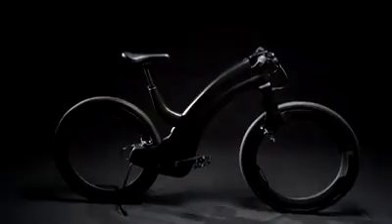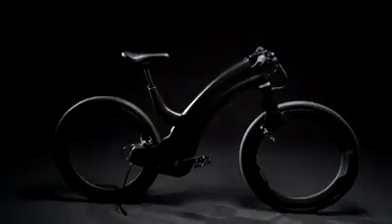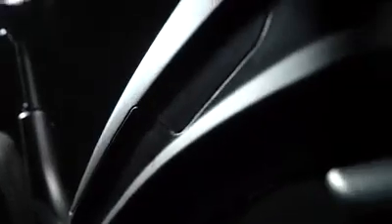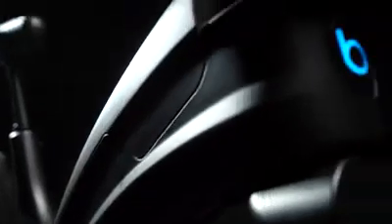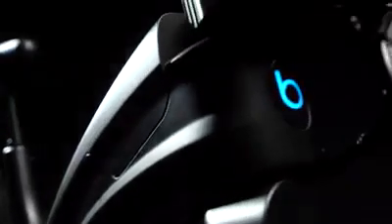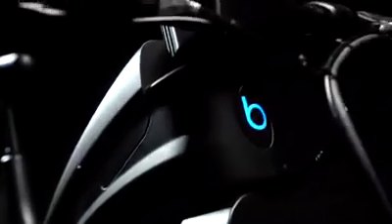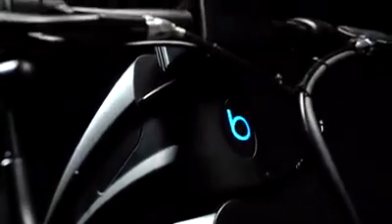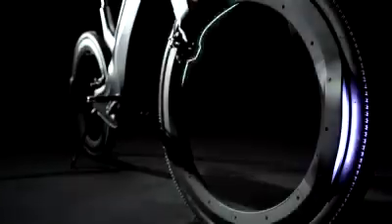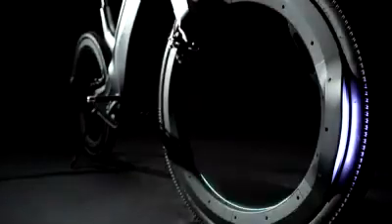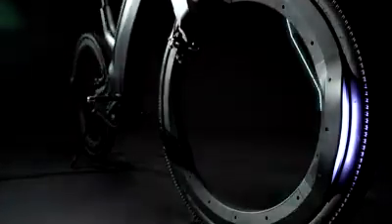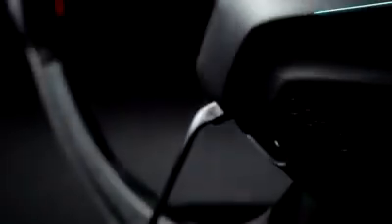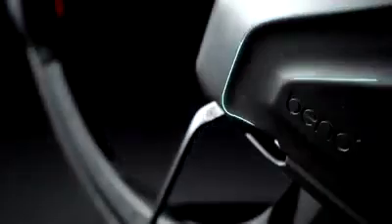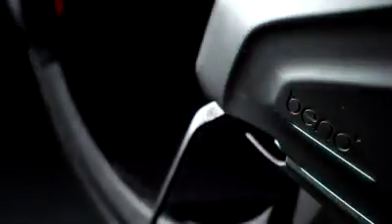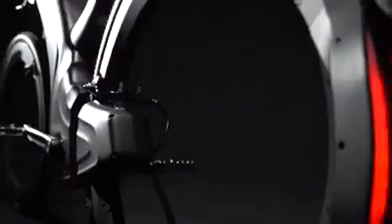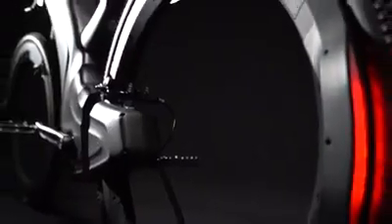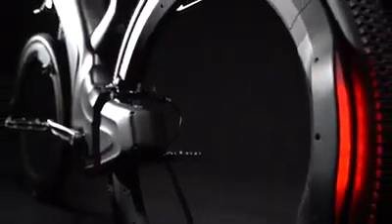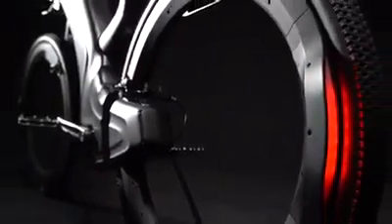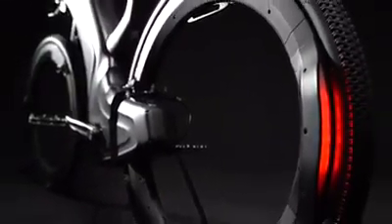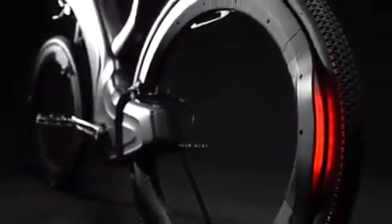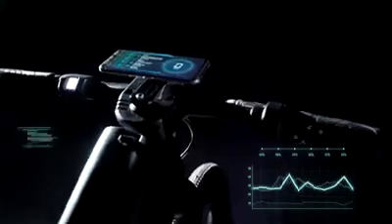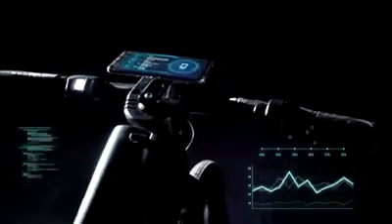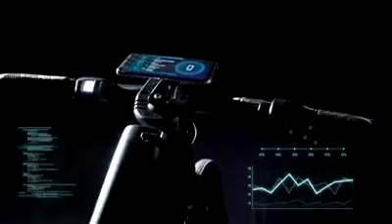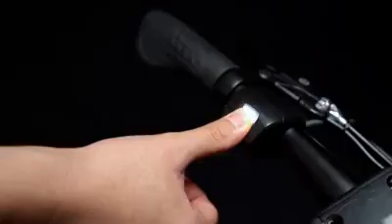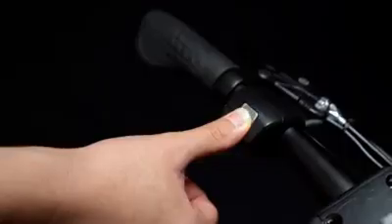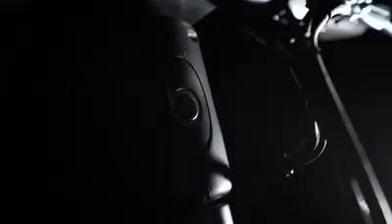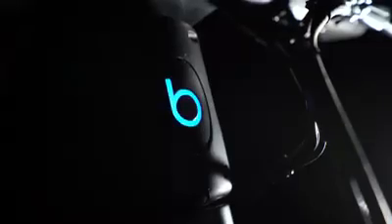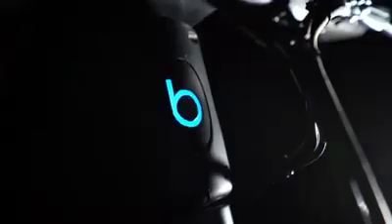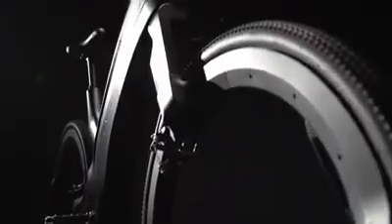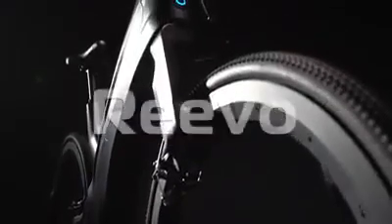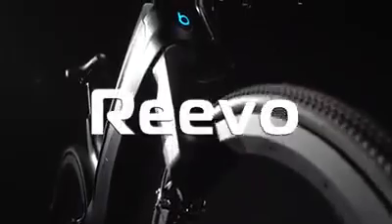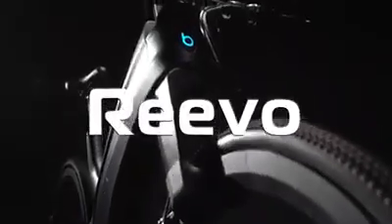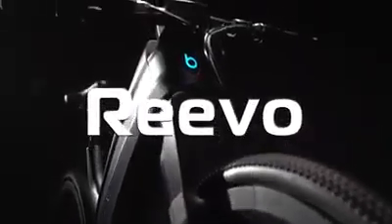If you could design your own e-bike, how would you do it? Would it be classy, sexy, or perhaps a bold new design that's elegant yet functional? Wonder no more. Introducing Revo, the hubless e-bike.